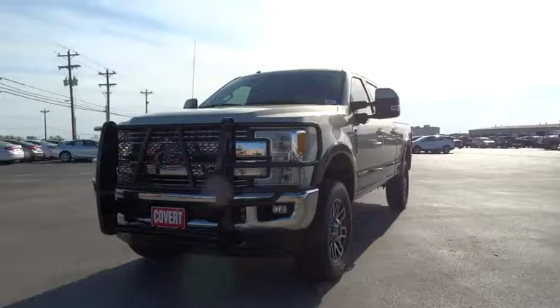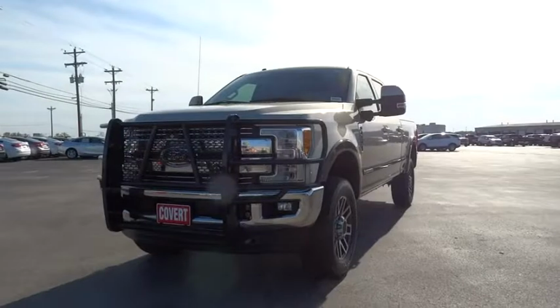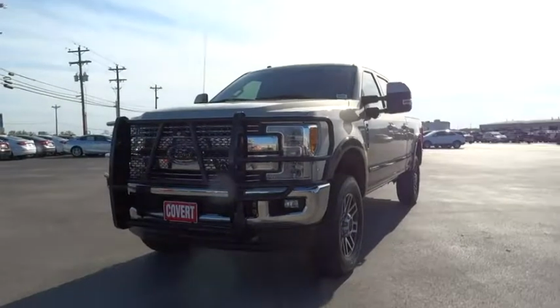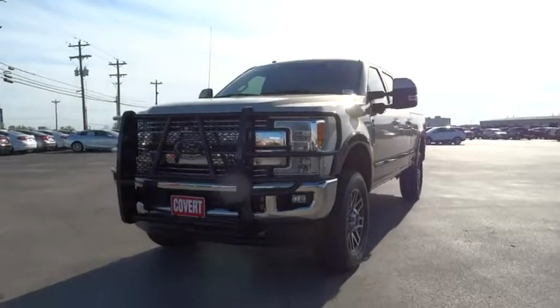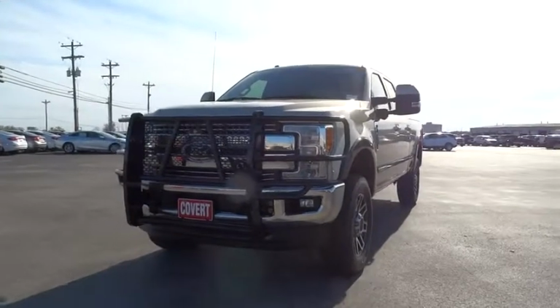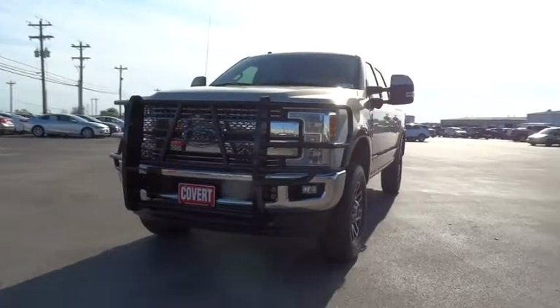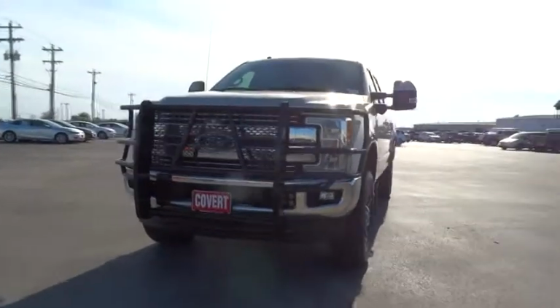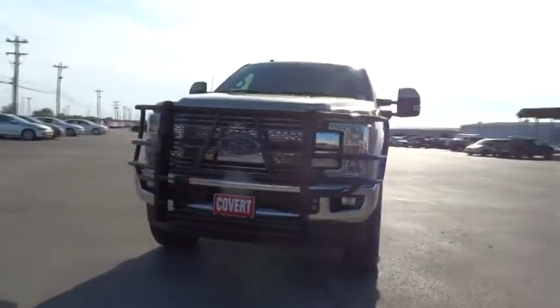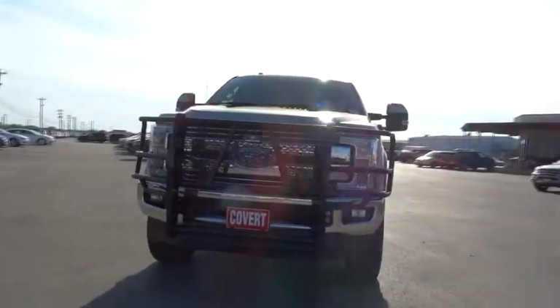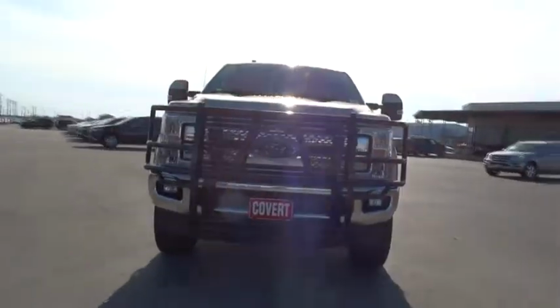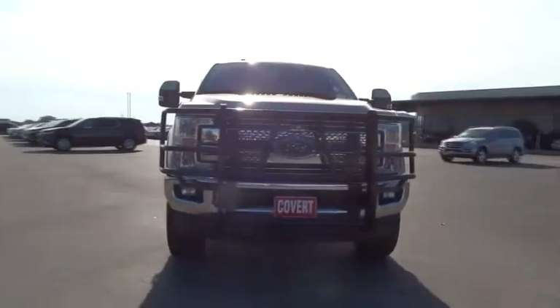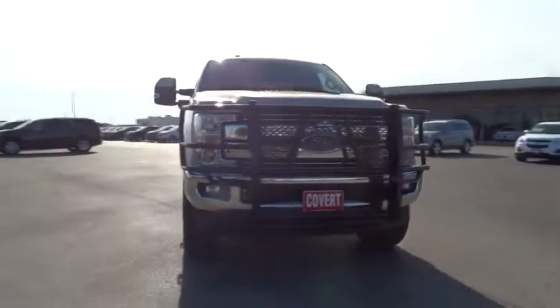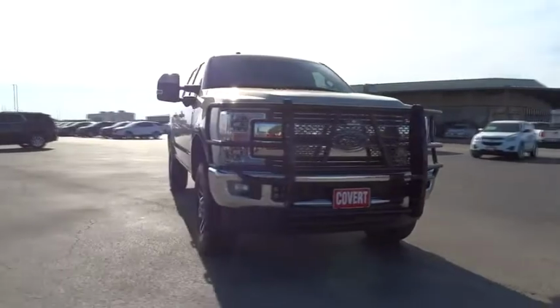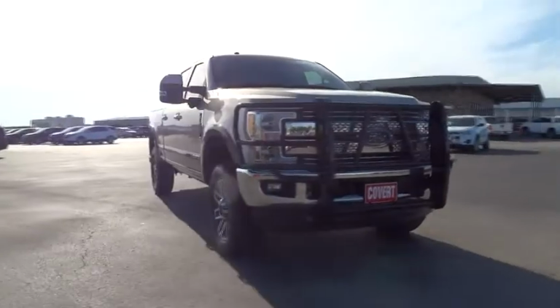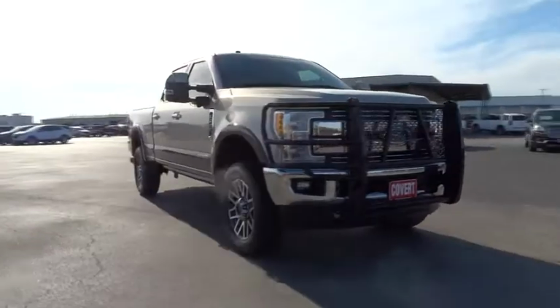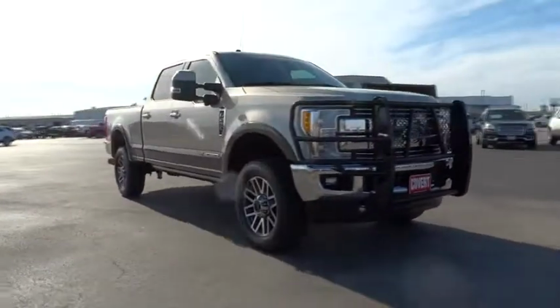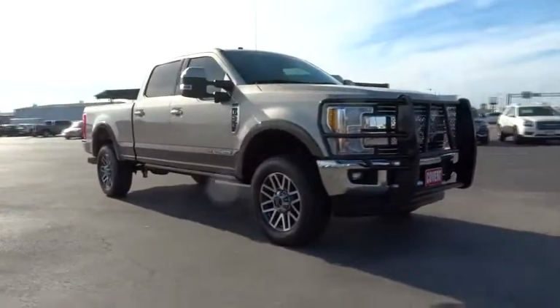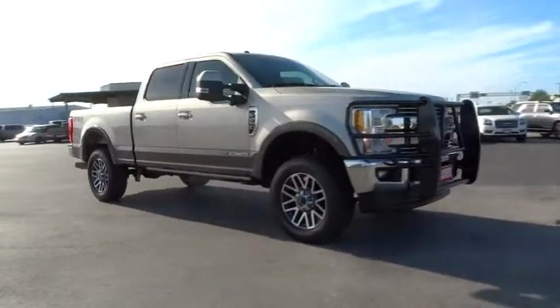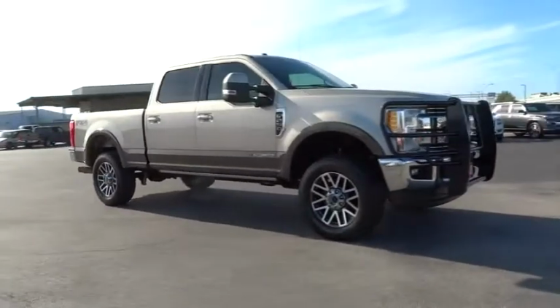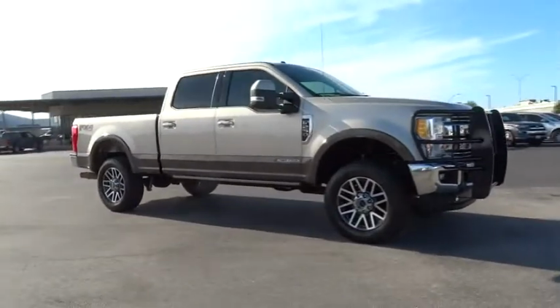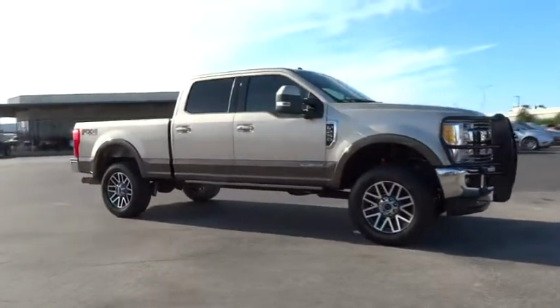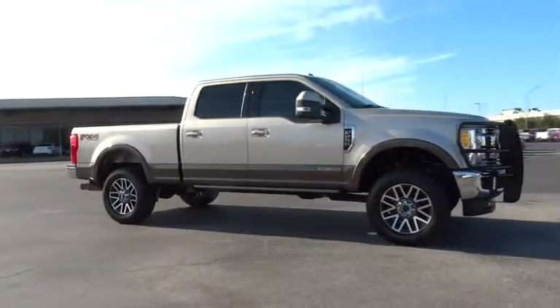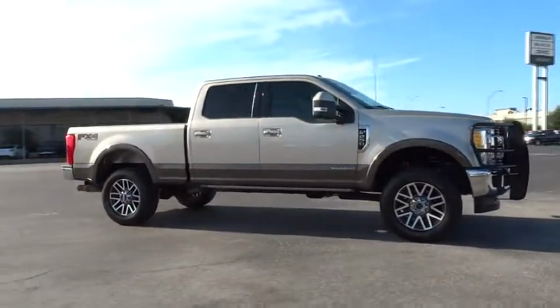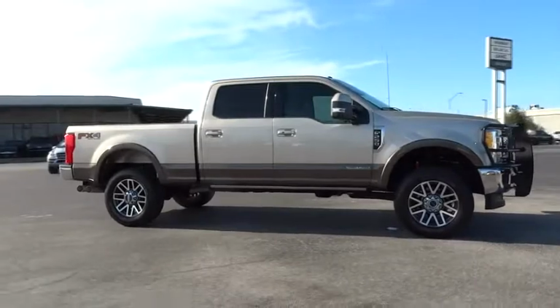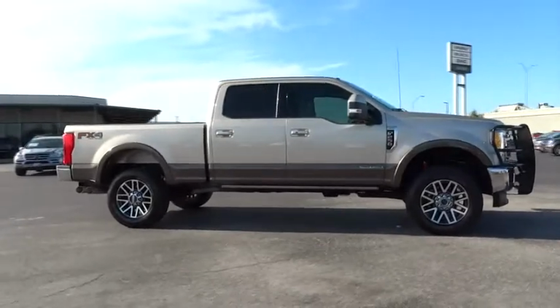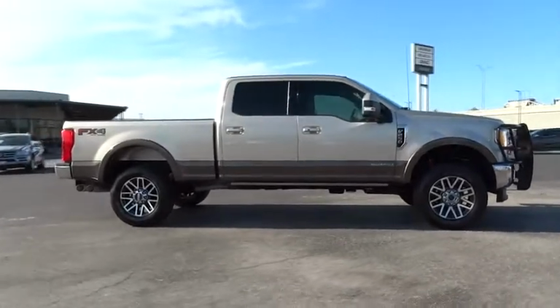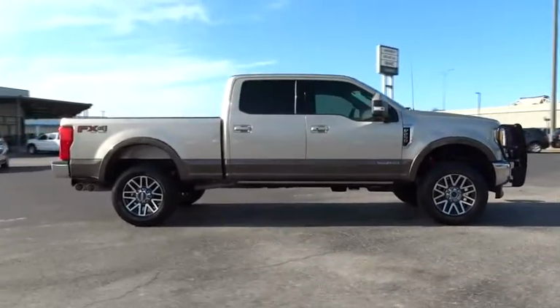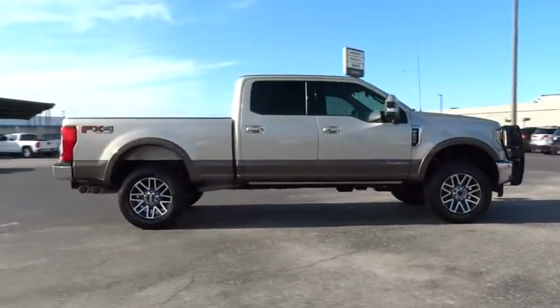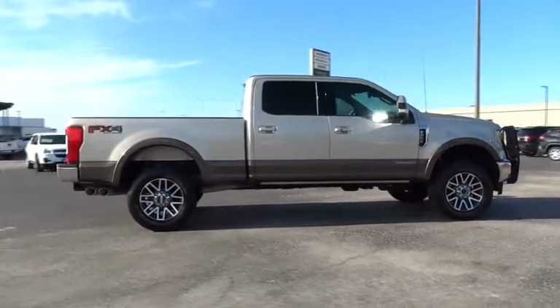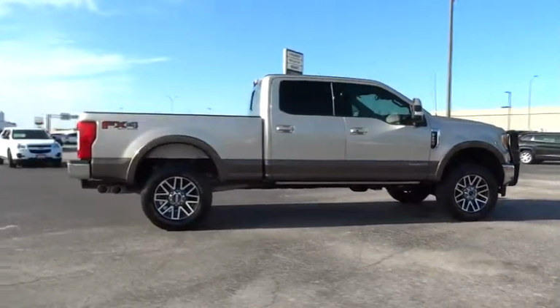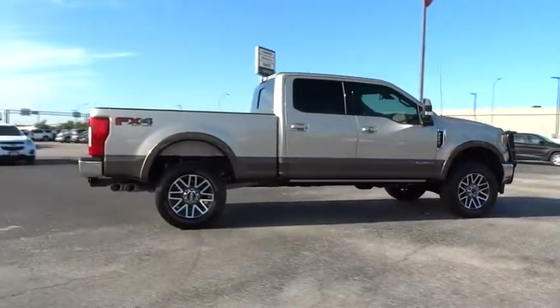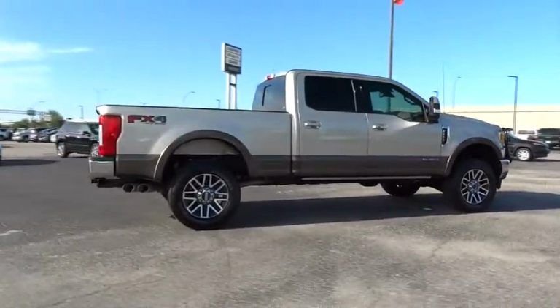The 2017 Ford F-250 Super Duty. Head-to-head fuel efficiency, head-to-head towing, head-to-head torque. Ford F-250 Super Duty. This vehicle has less than 20,000 miles.